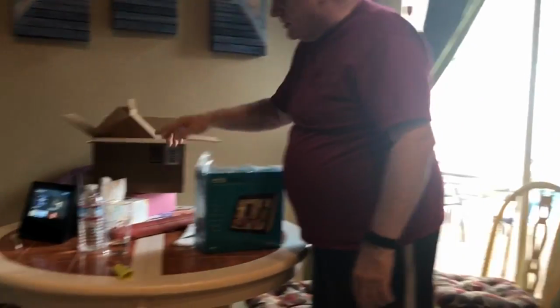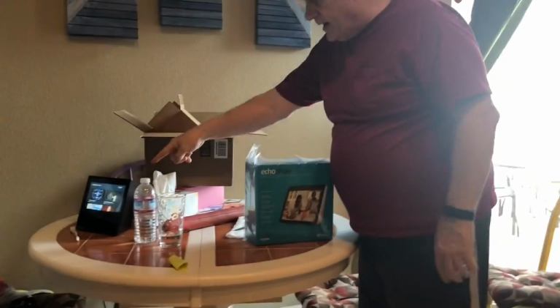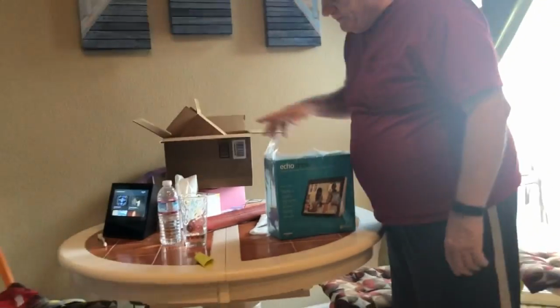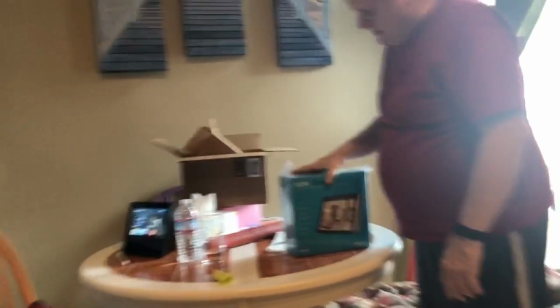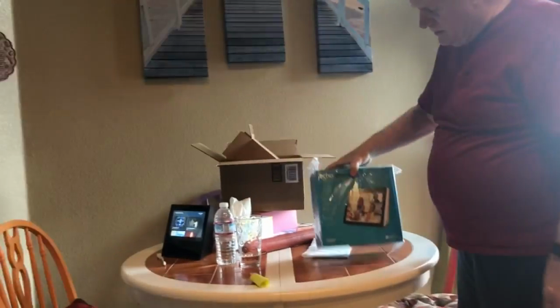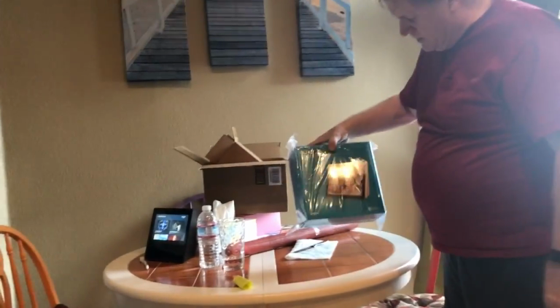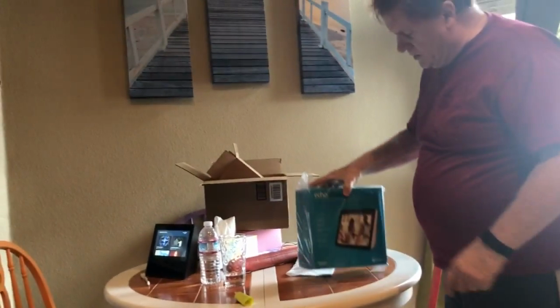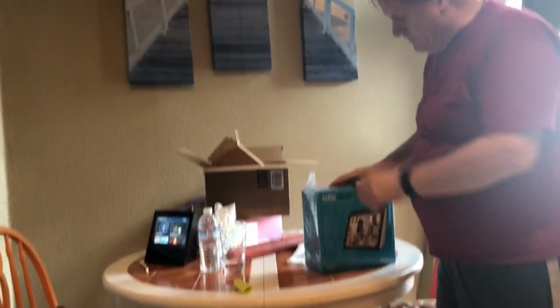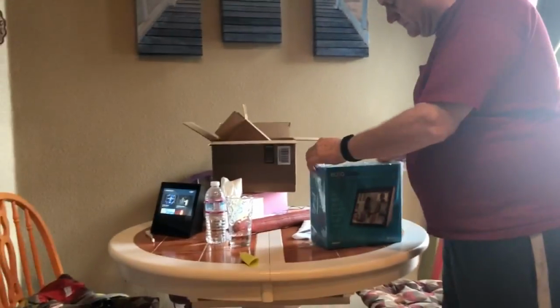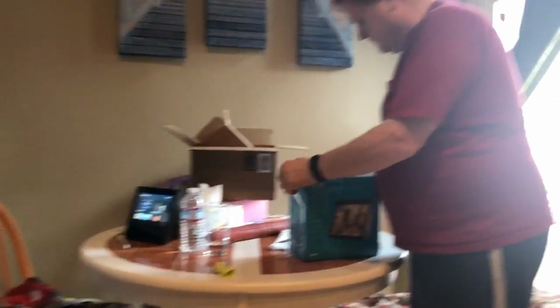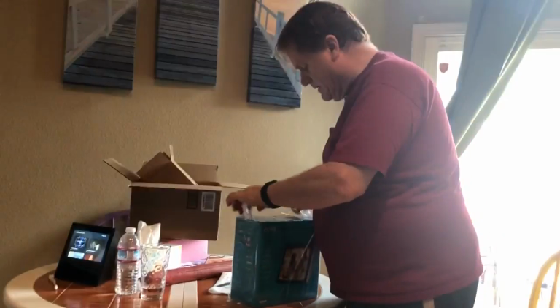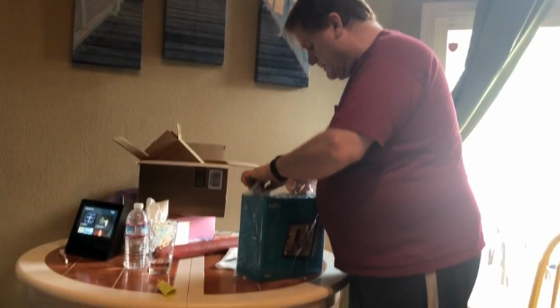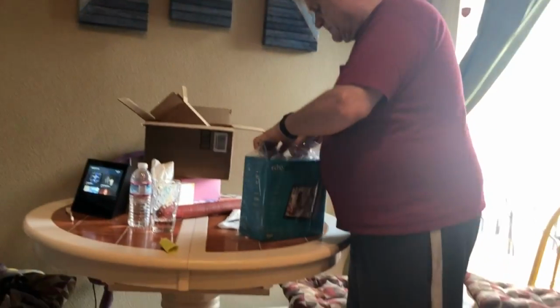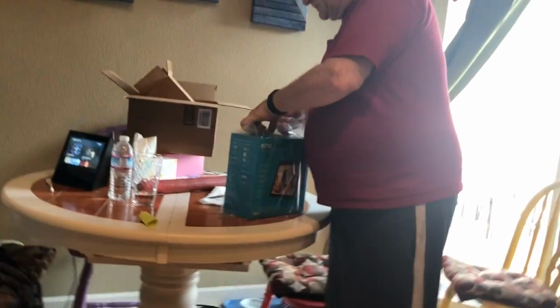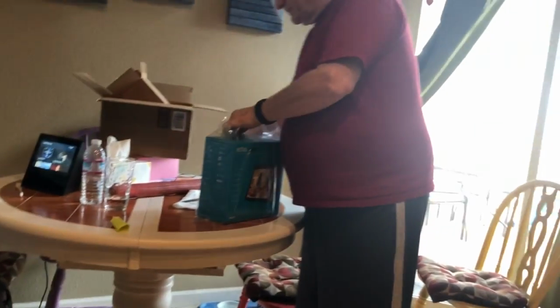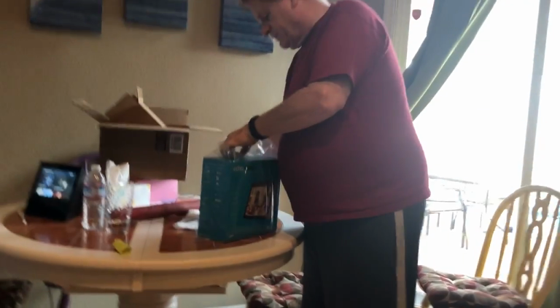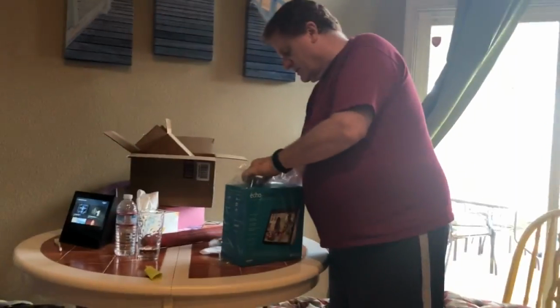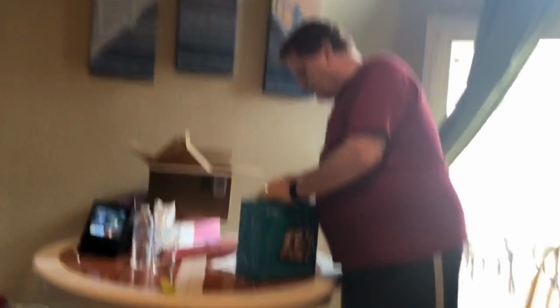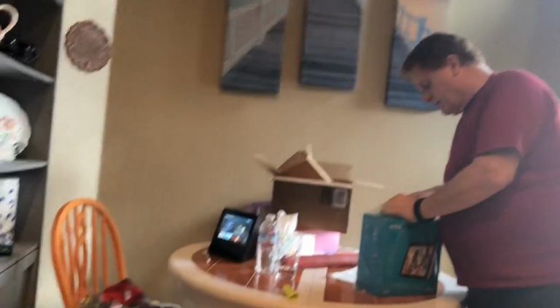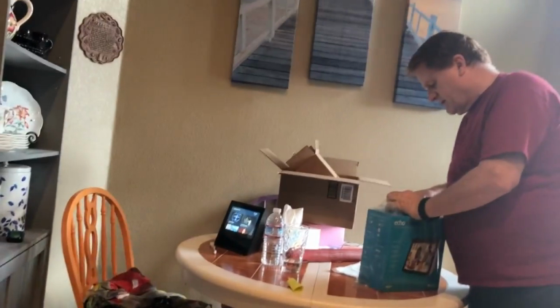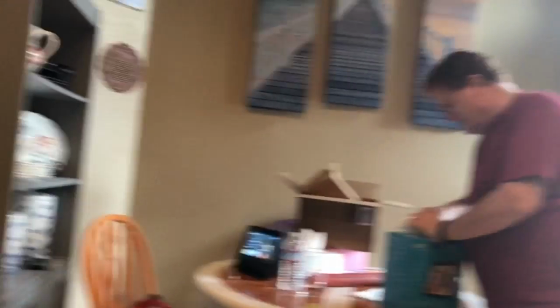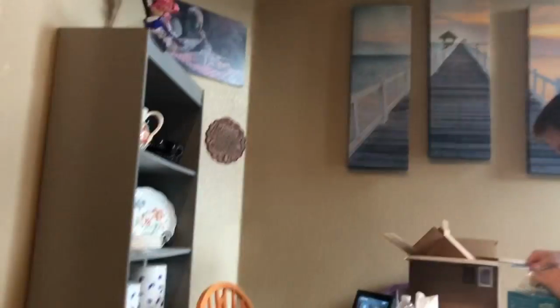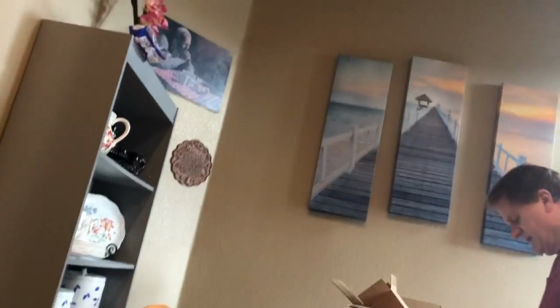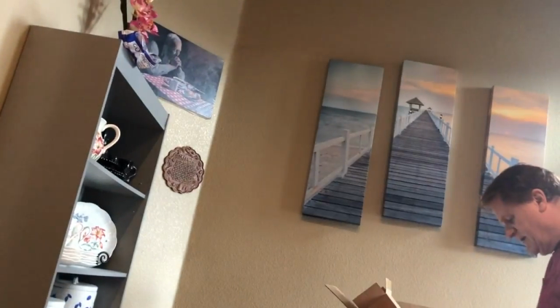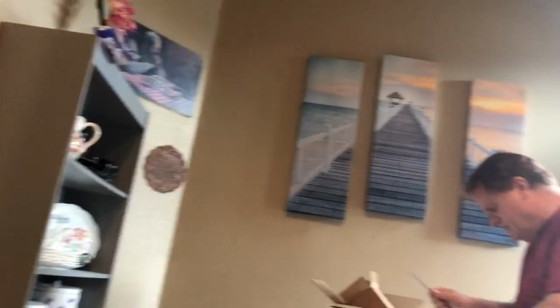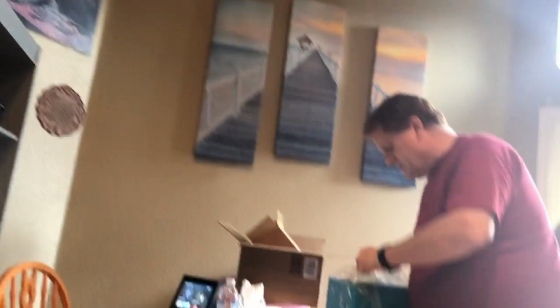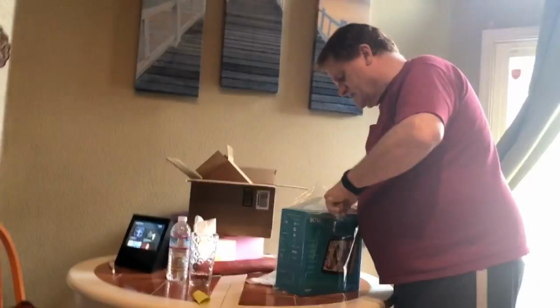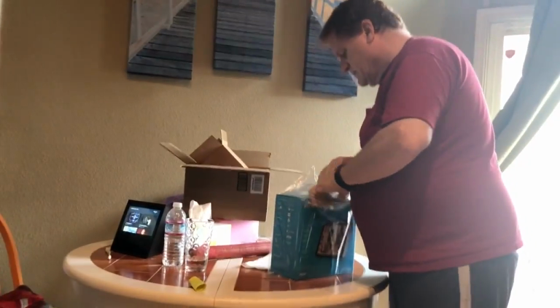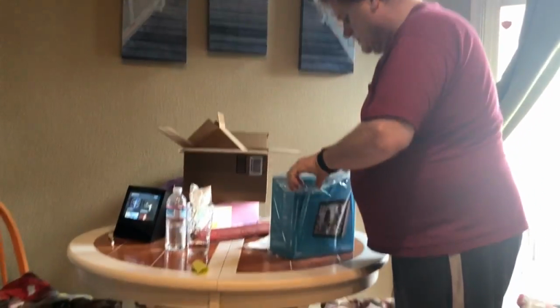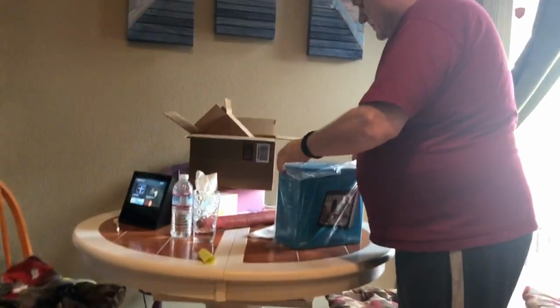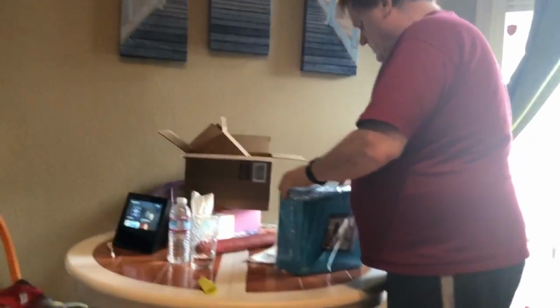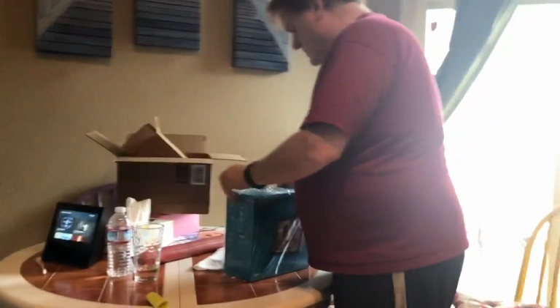We got the black one — it looks like a tablet. And then we got a white one. That looks like a tablet too. It looks a lot like a tablet. And now we're going to dig into this.